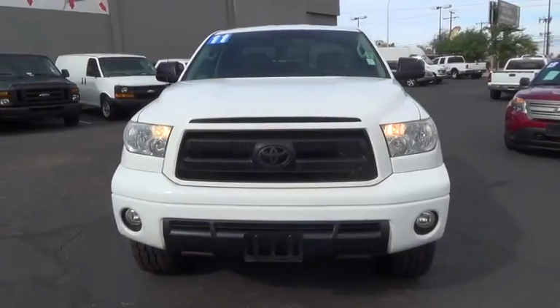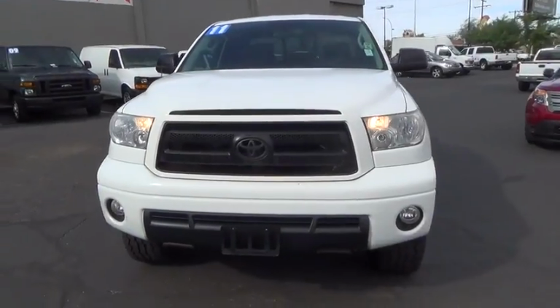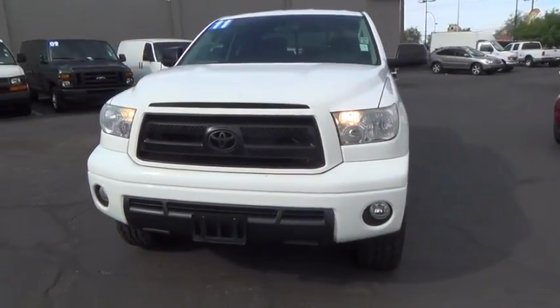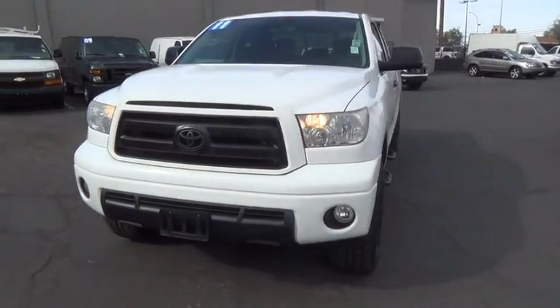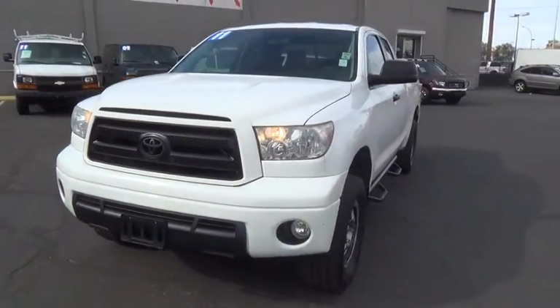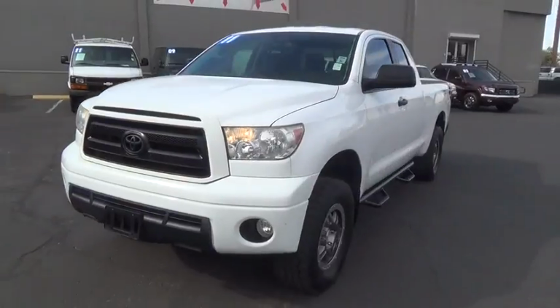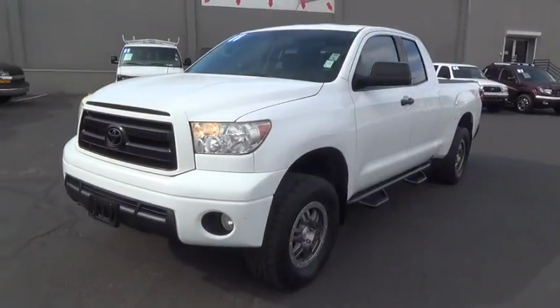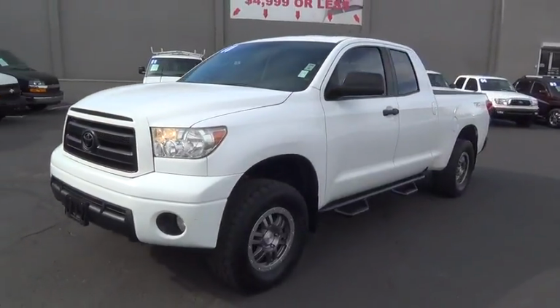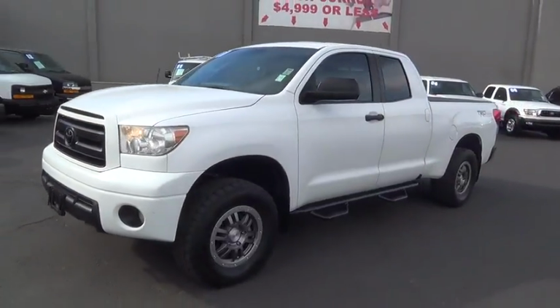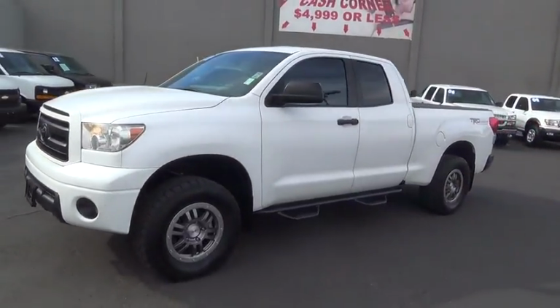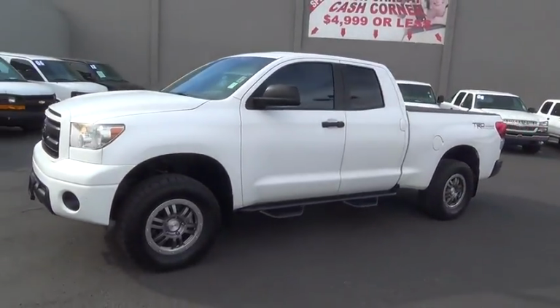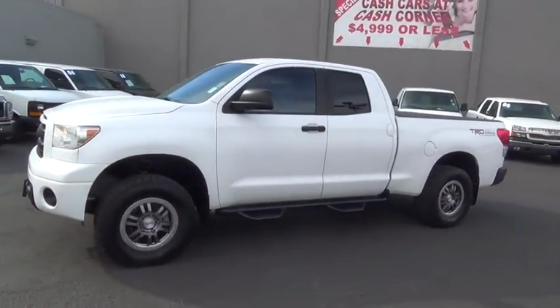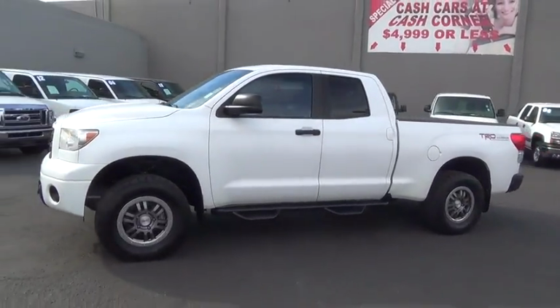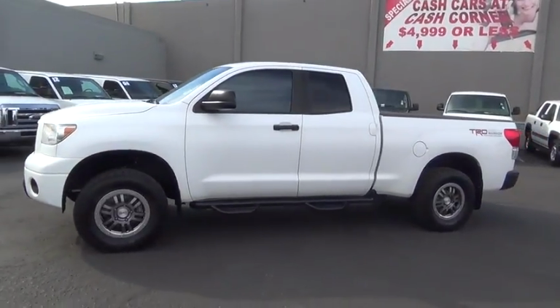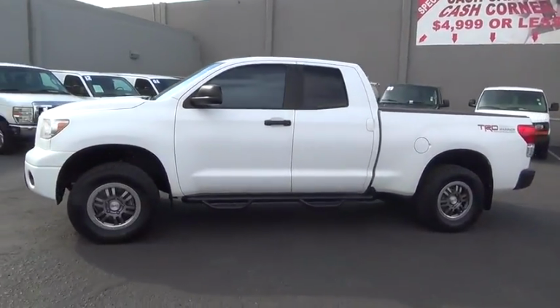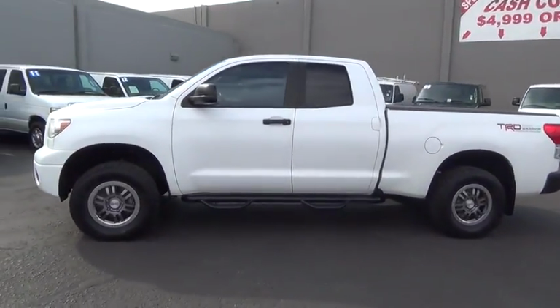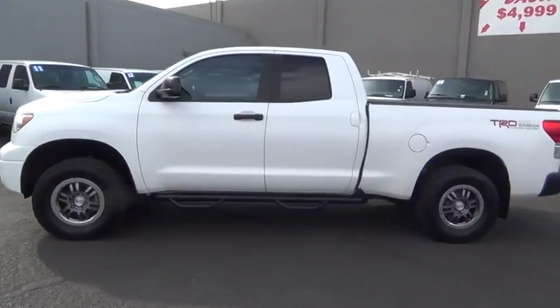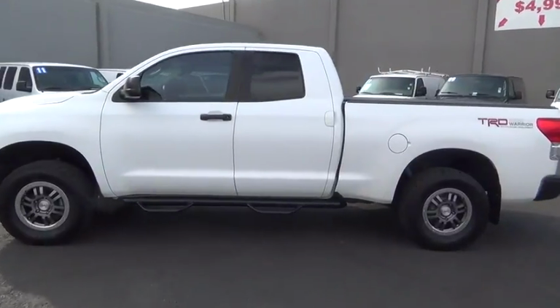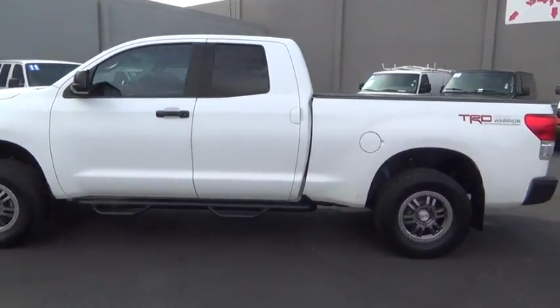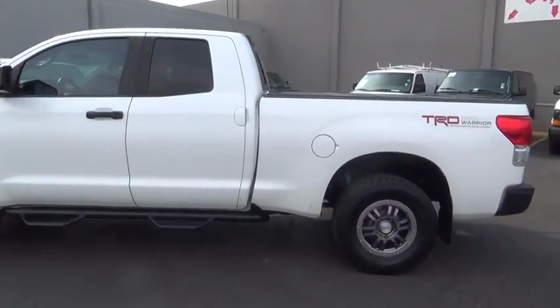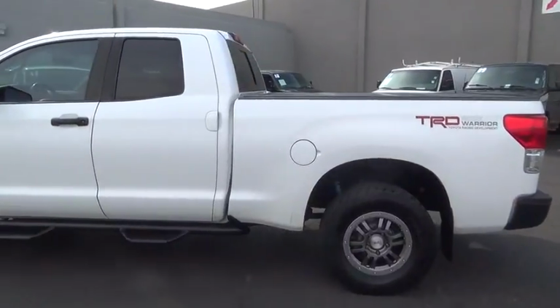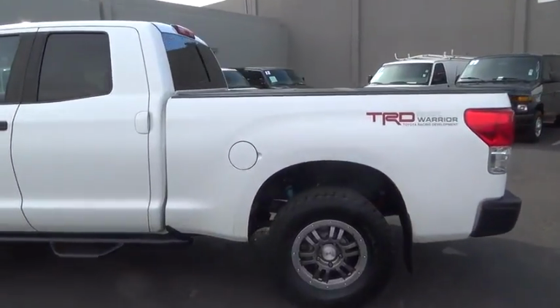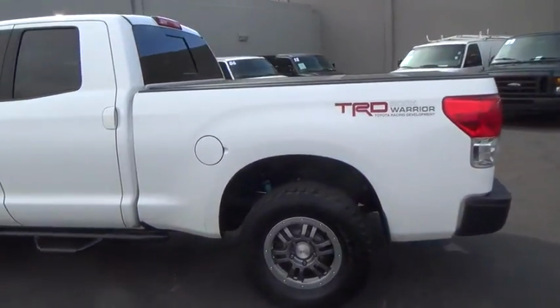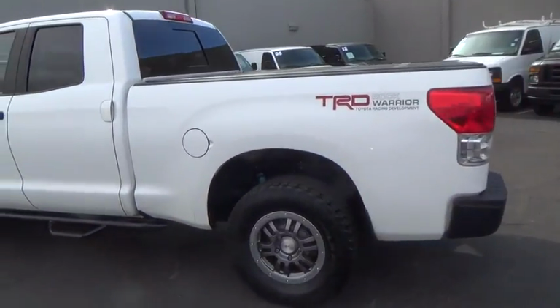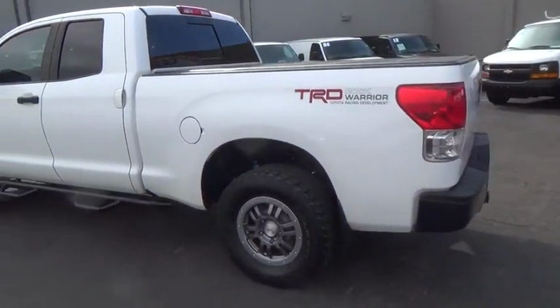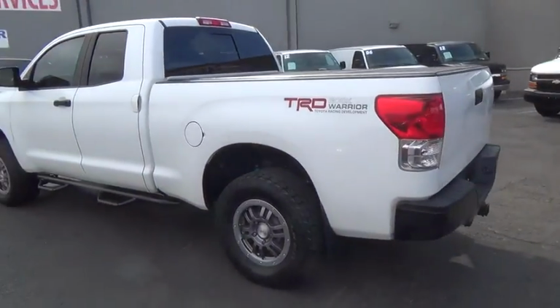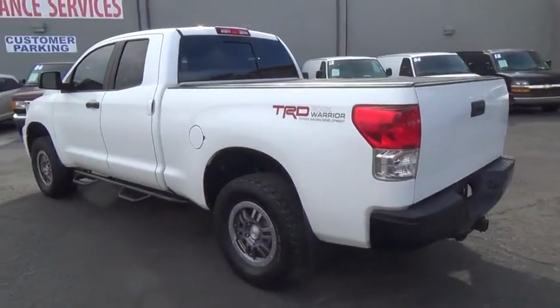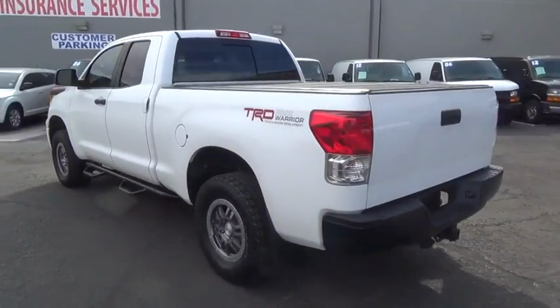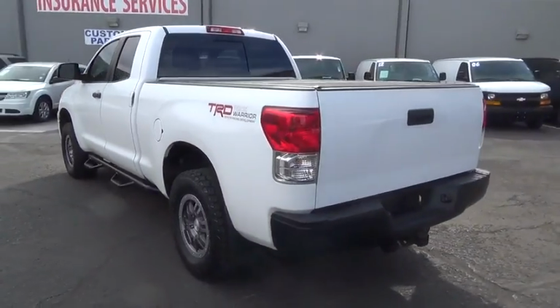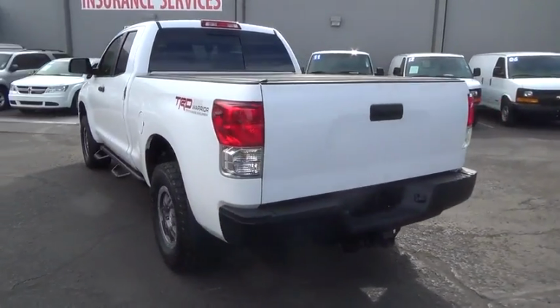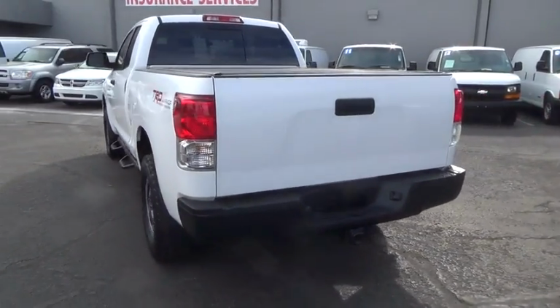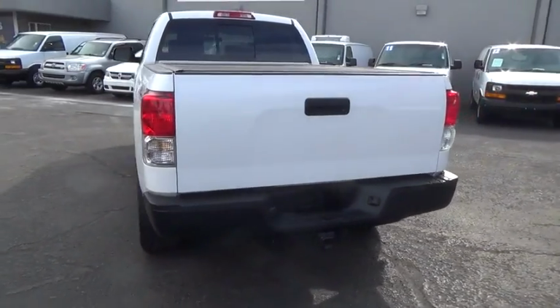2011 Toyota Tundra. The Tundra has a number of unique features useful for those using it as a work truck, including extra-large door handles, a deck rail system, and an integrated tow hitch. Included as standard are vehicle stability control.